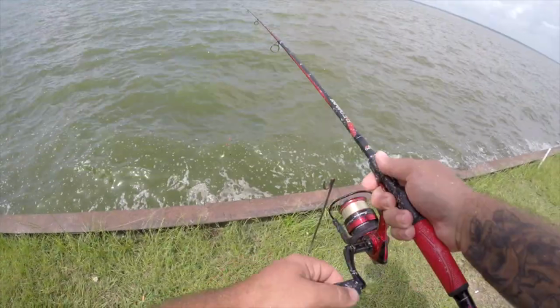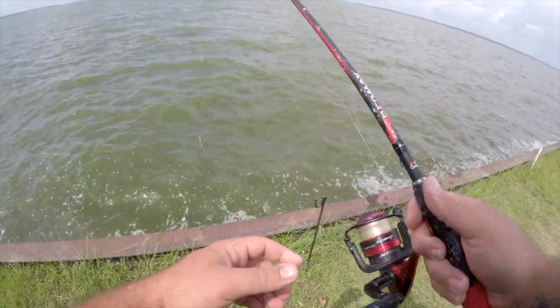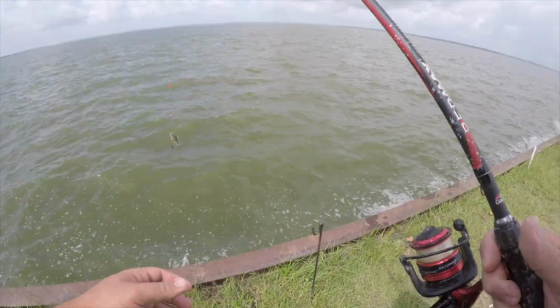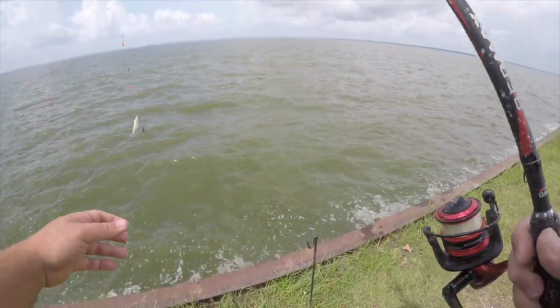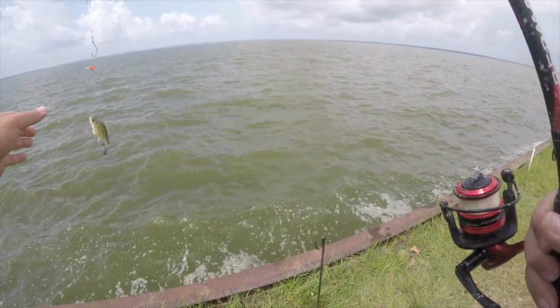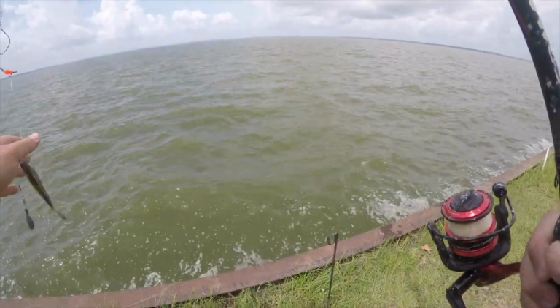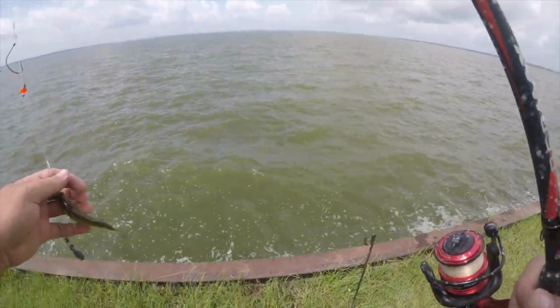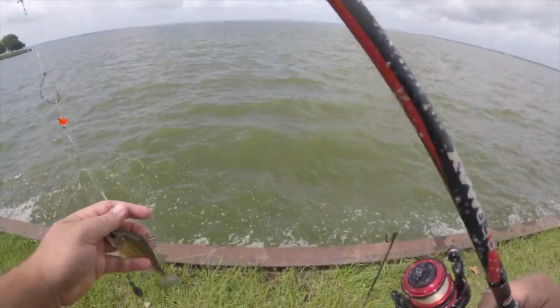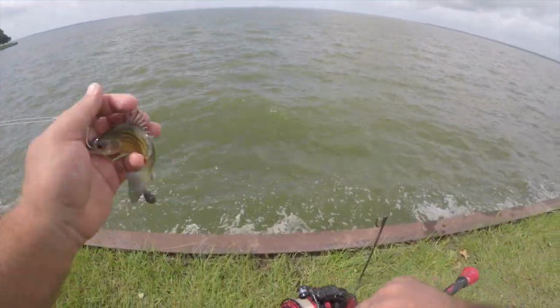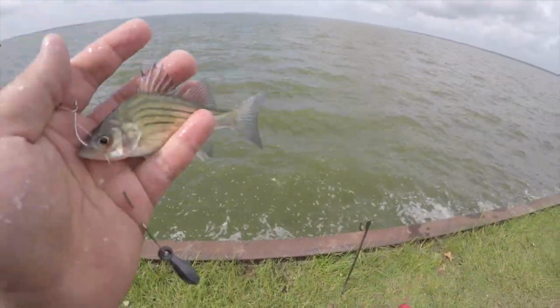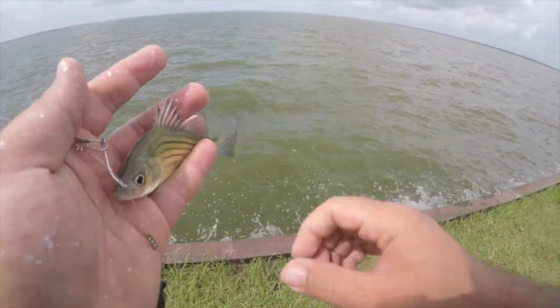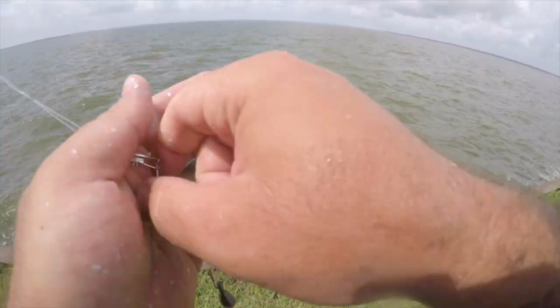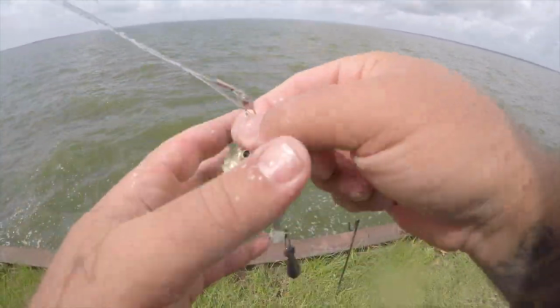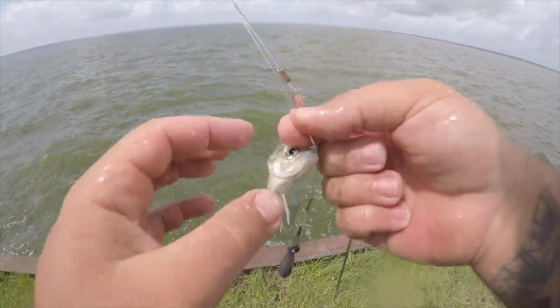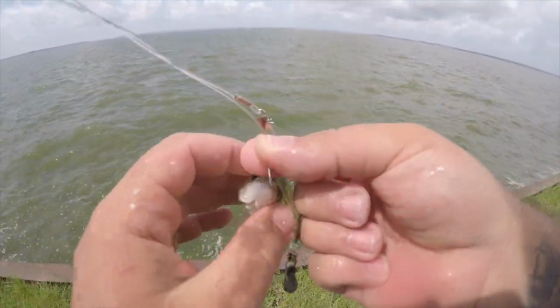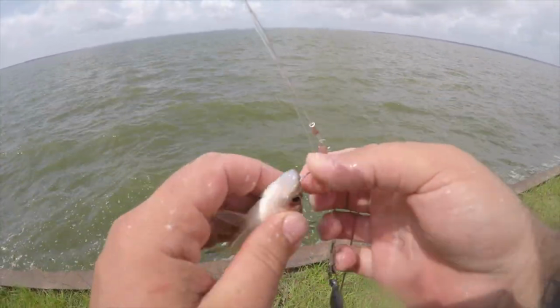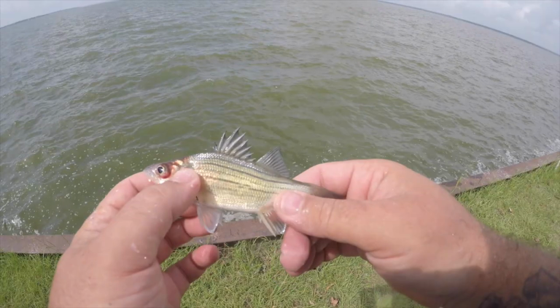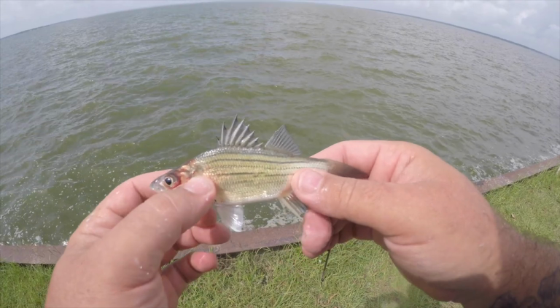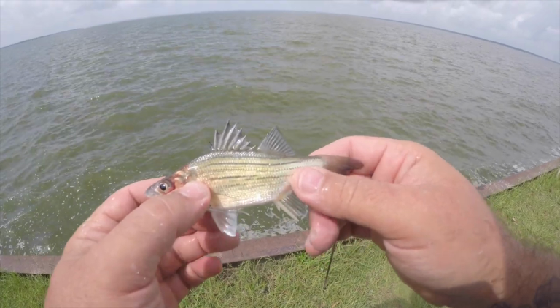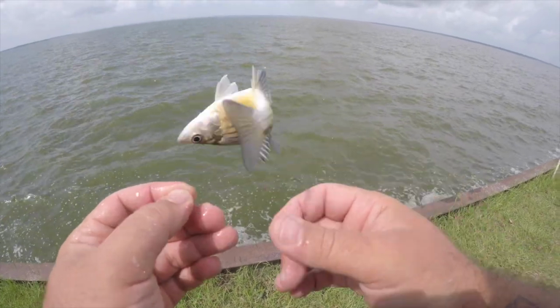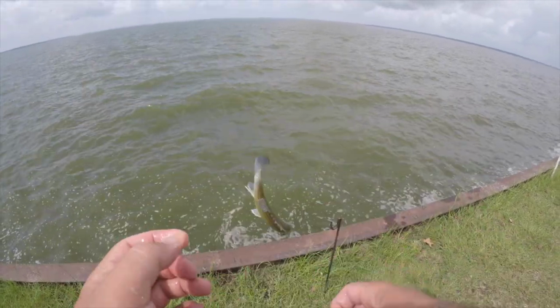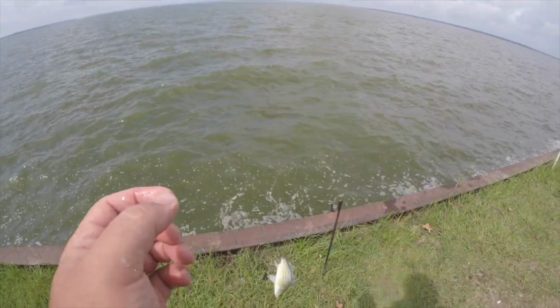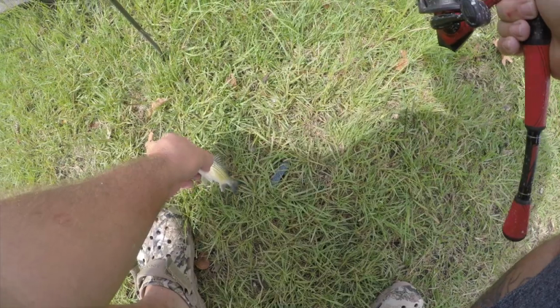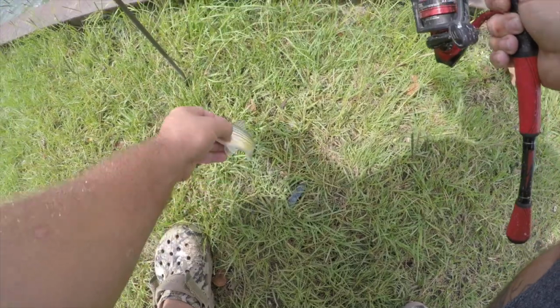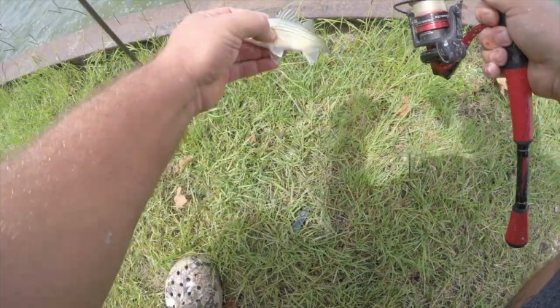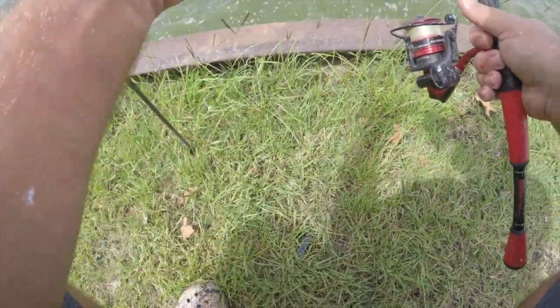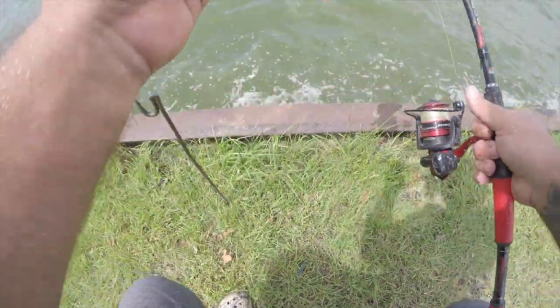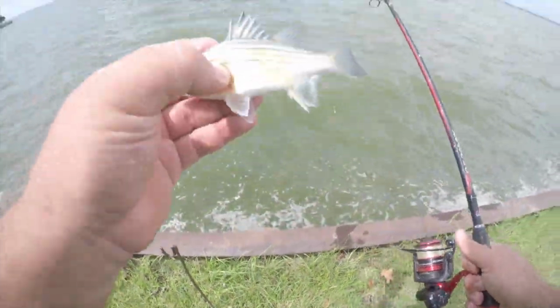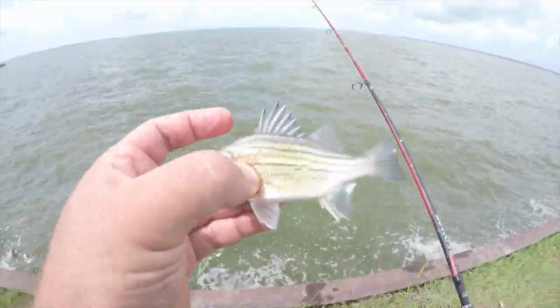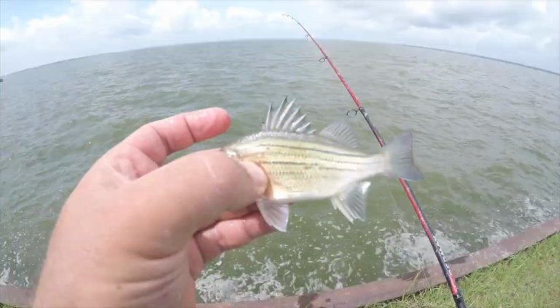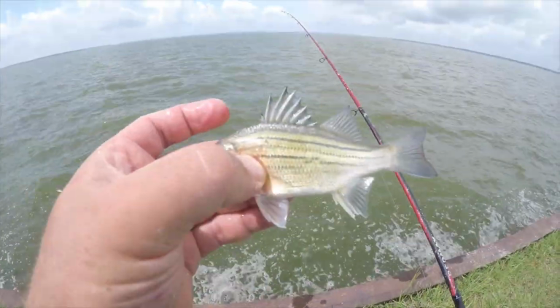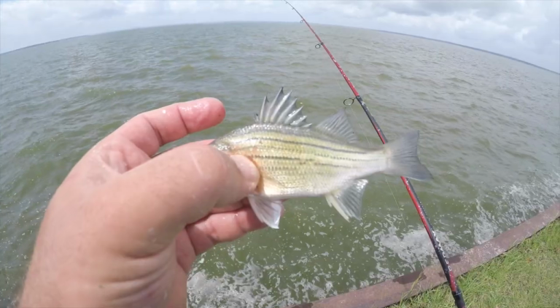Another yellow bass — these yellow bass are killing me today. There he is, little tiny guy.